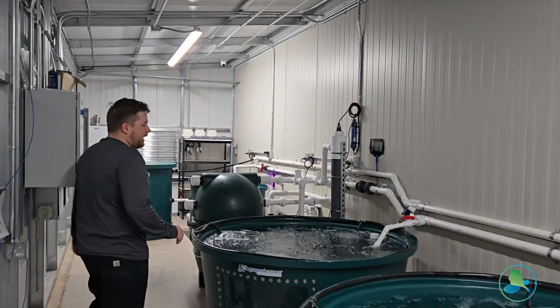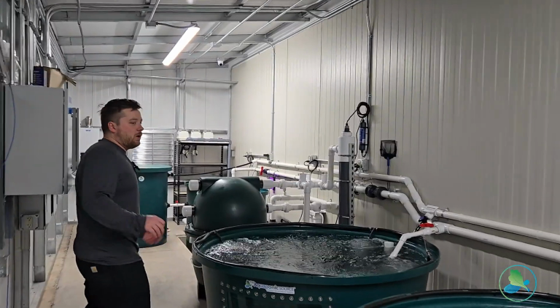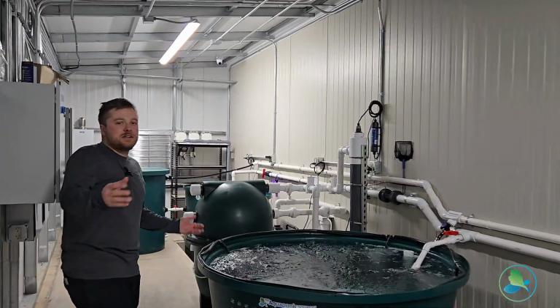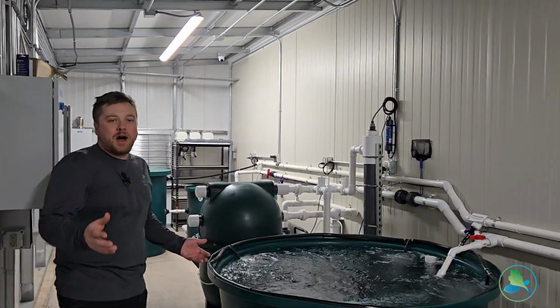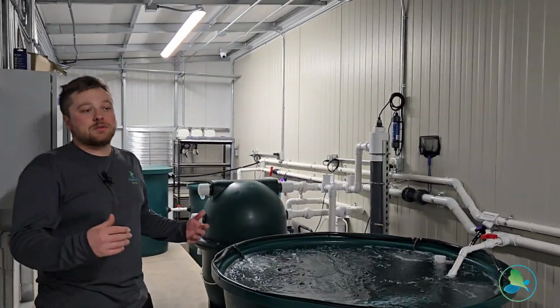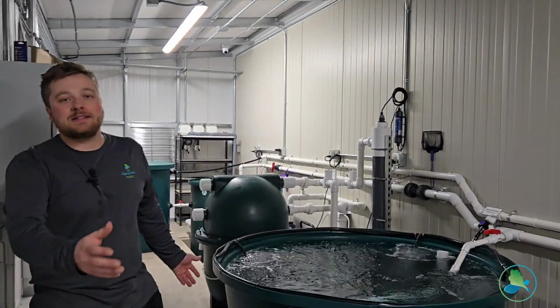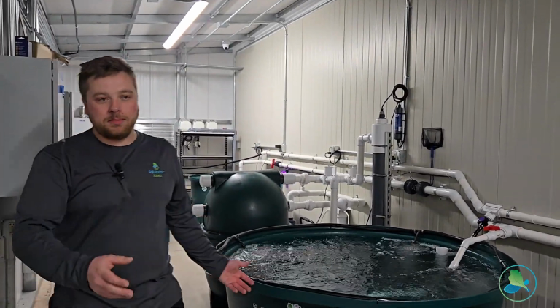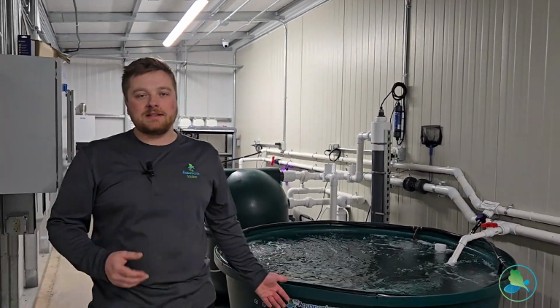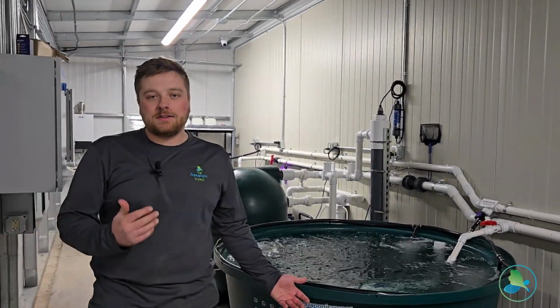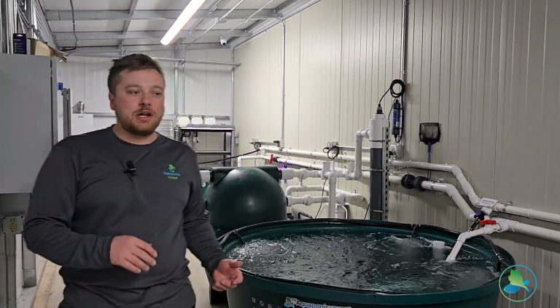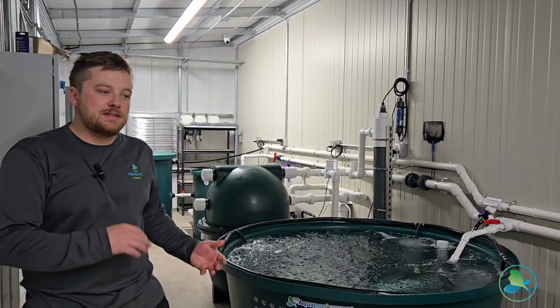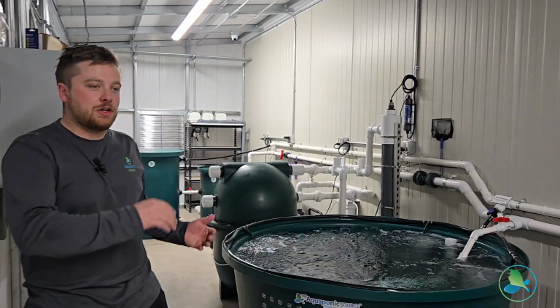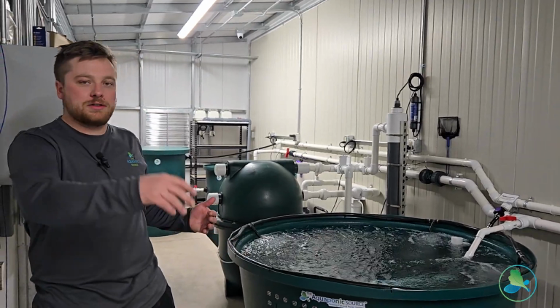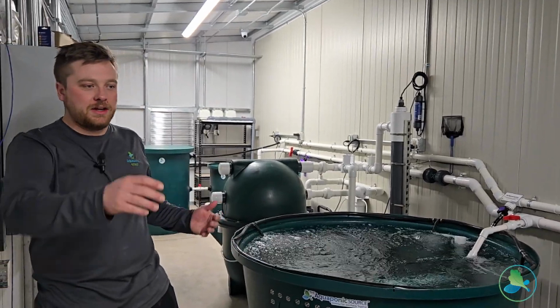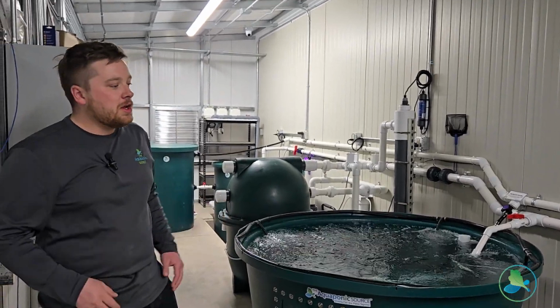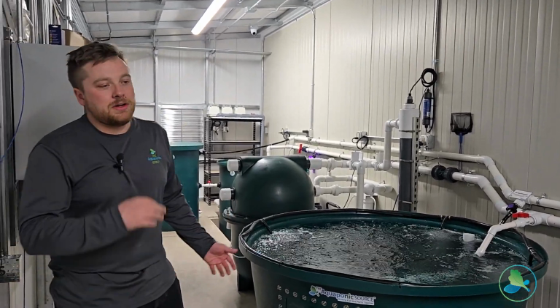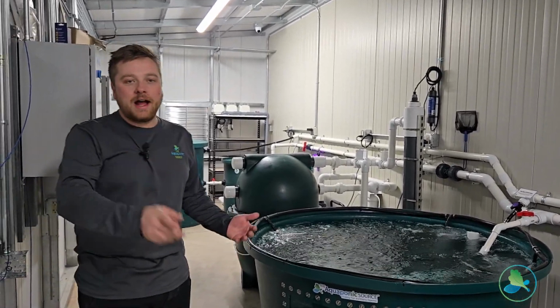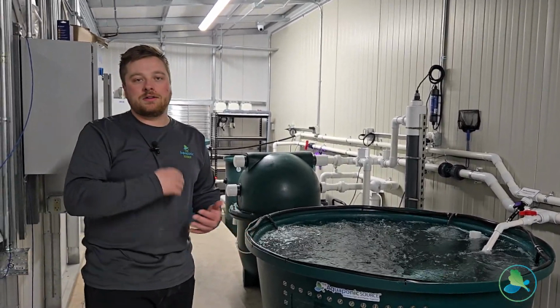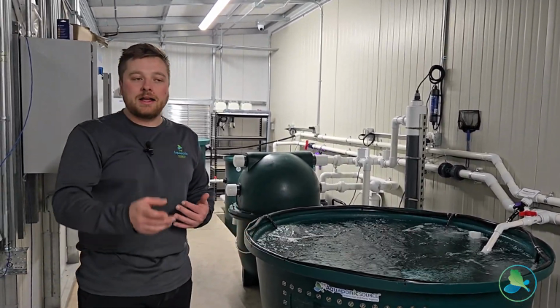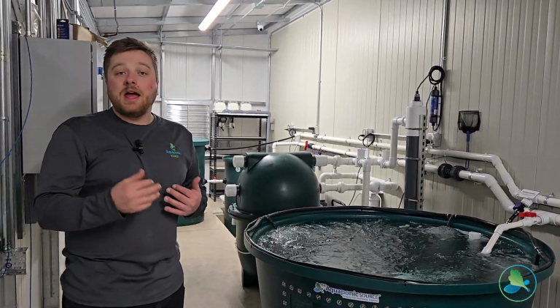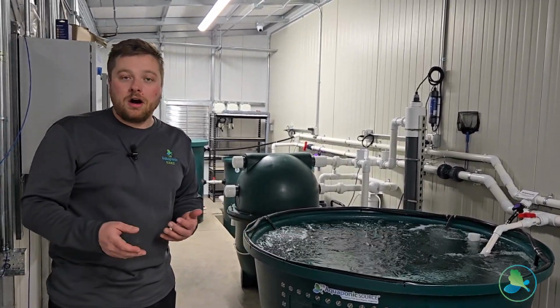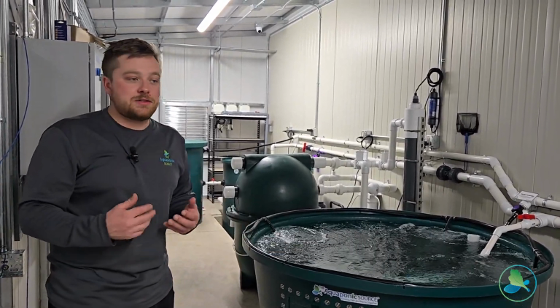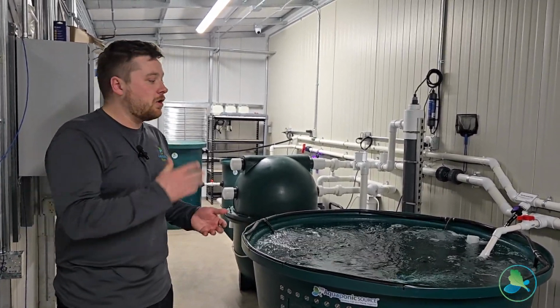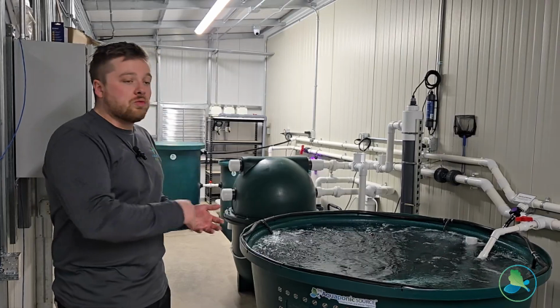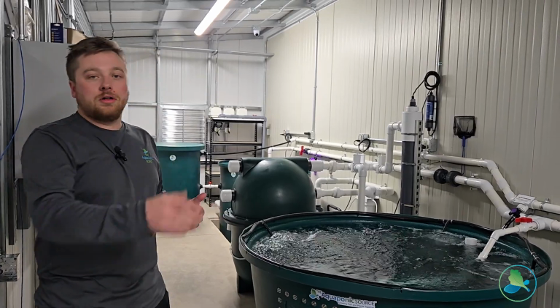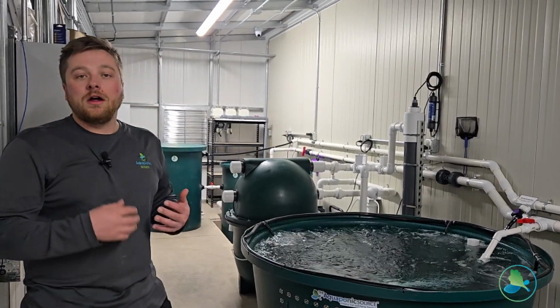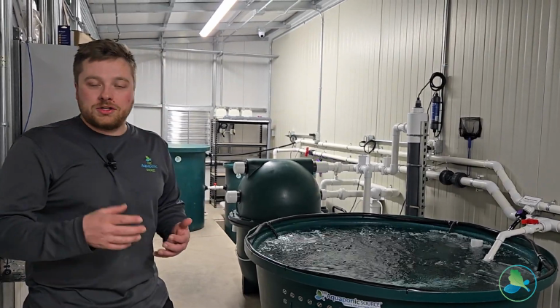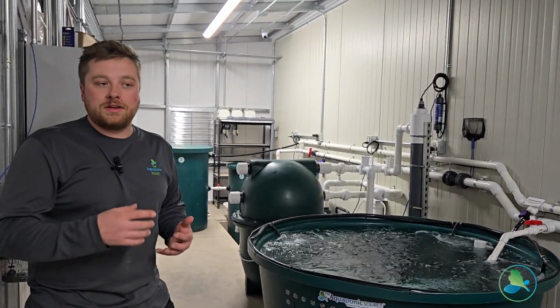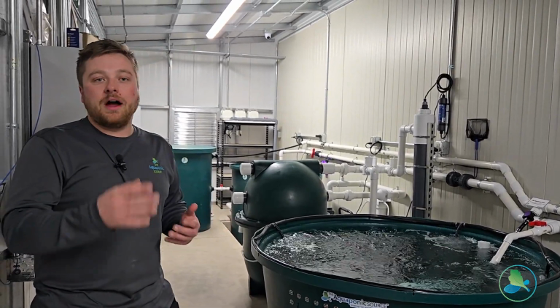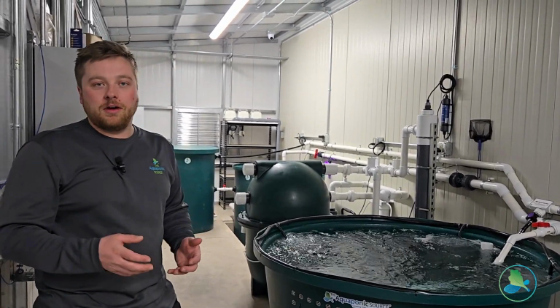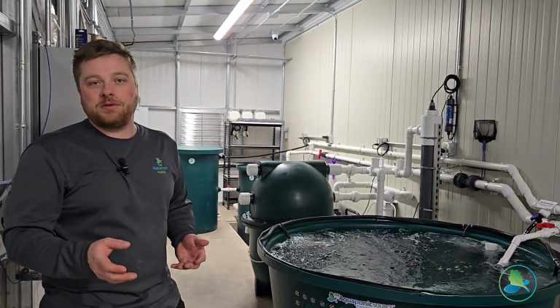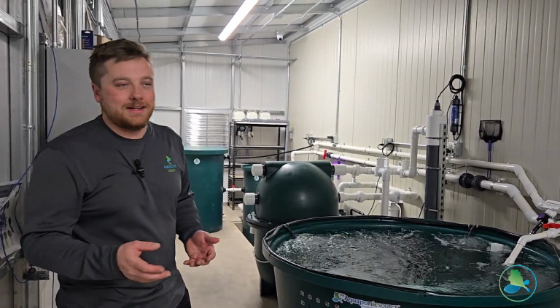One of the reasons why it's really nice to have multiple tanks like this is so you can raise different cohorts of fish, so you can stagger your stocking and your harvest for regular fish harvest throughout the year, which is pretty nice.